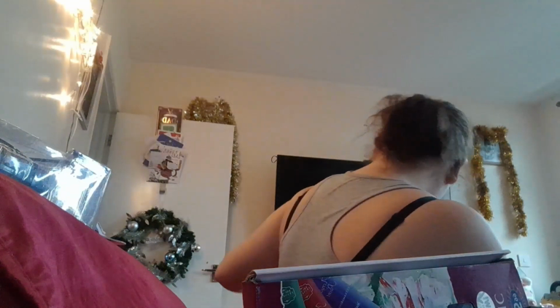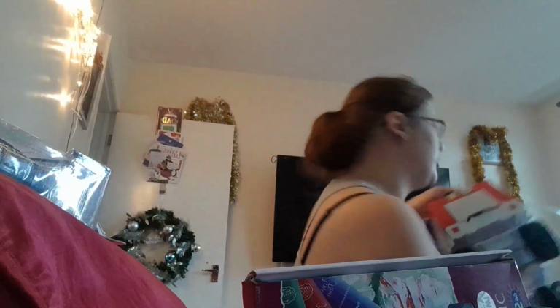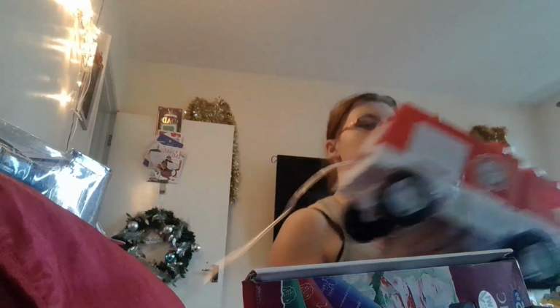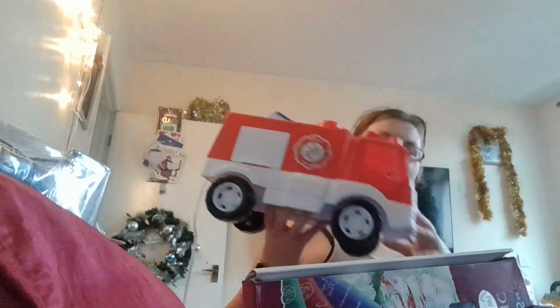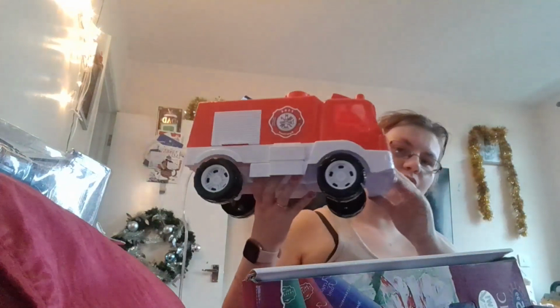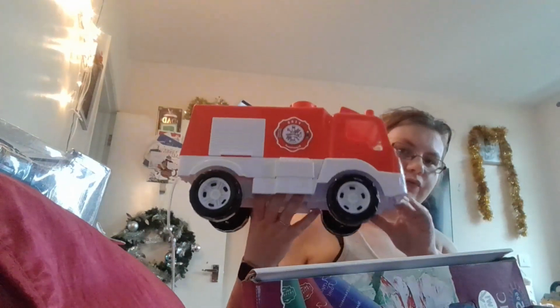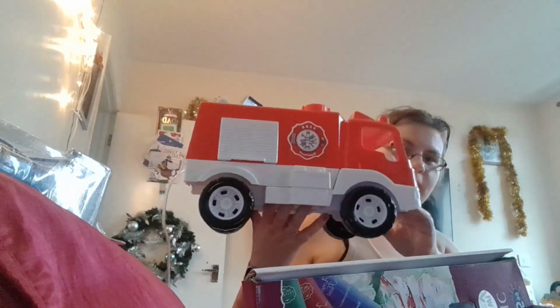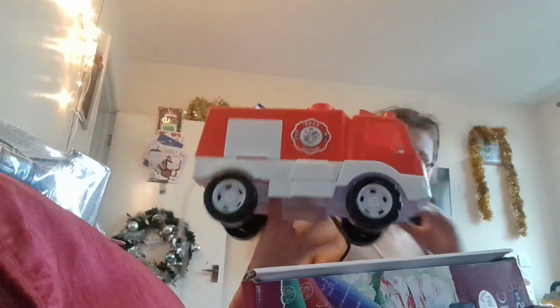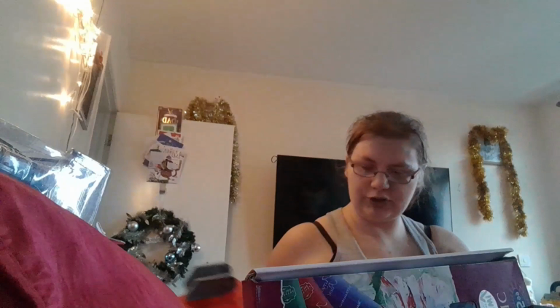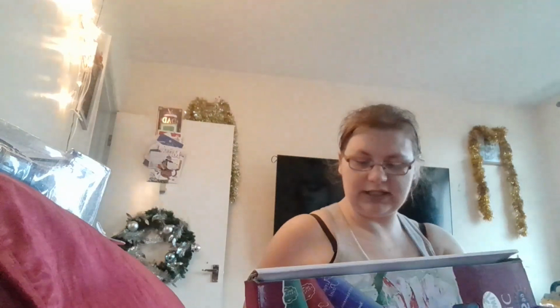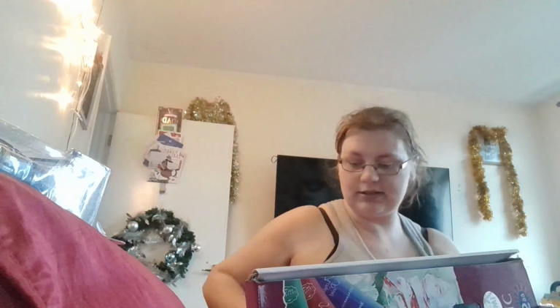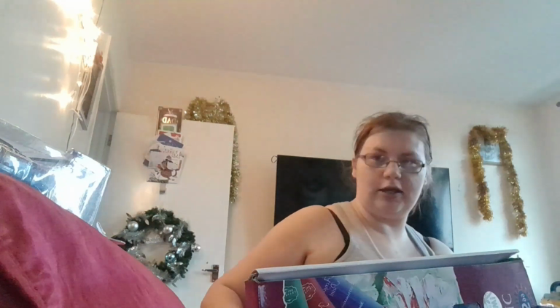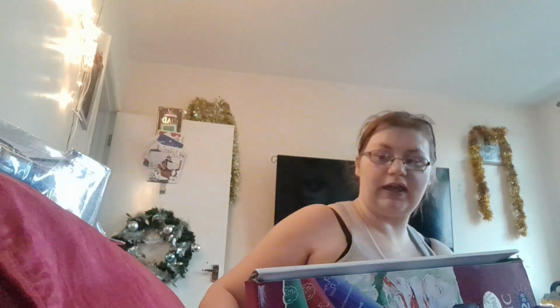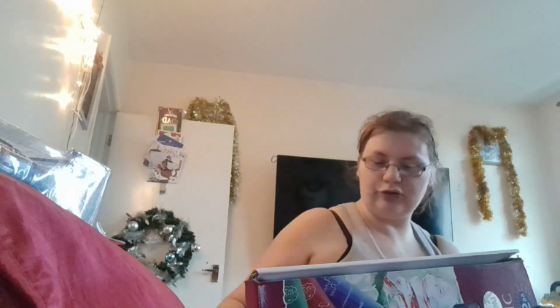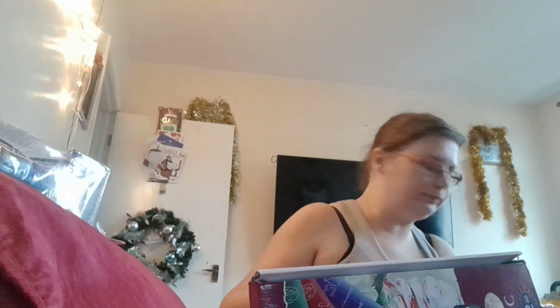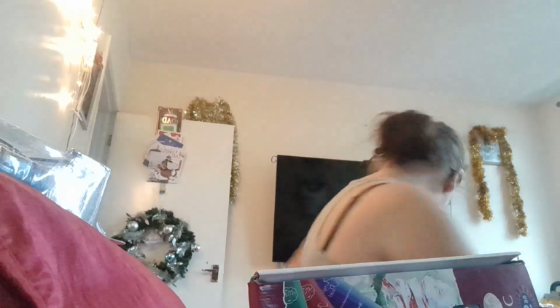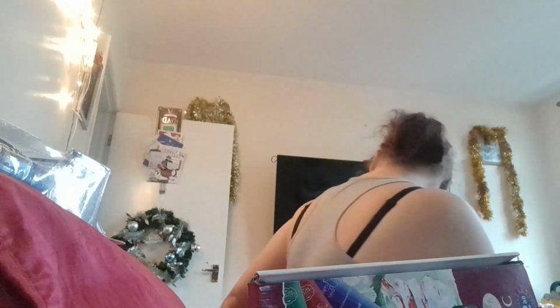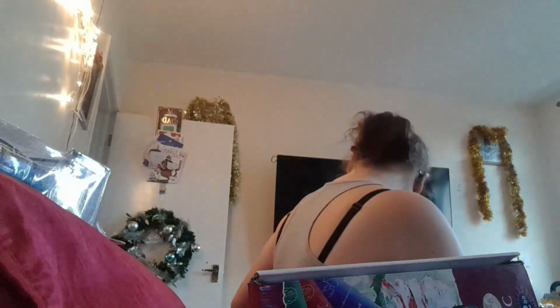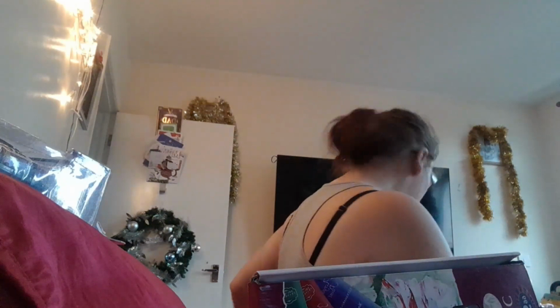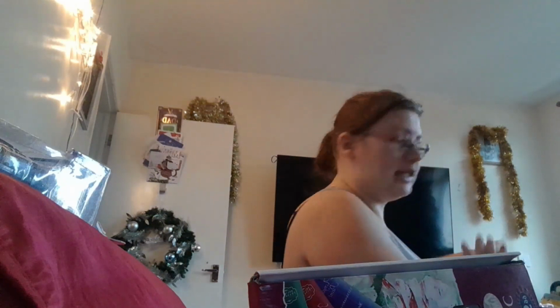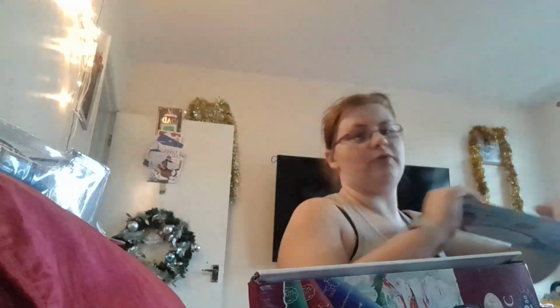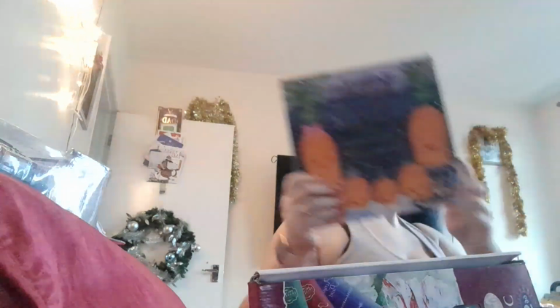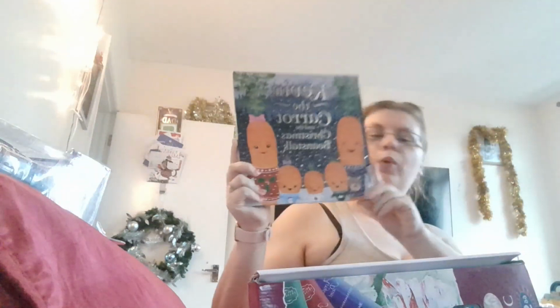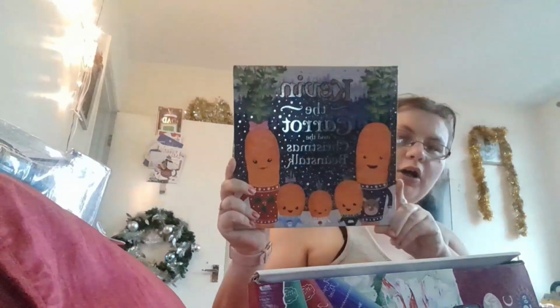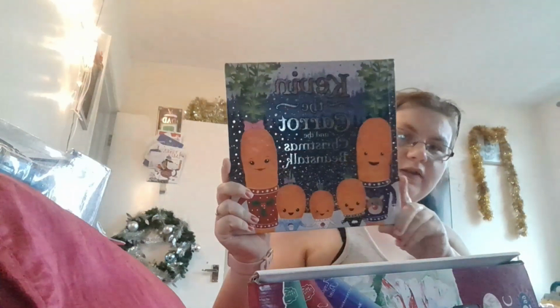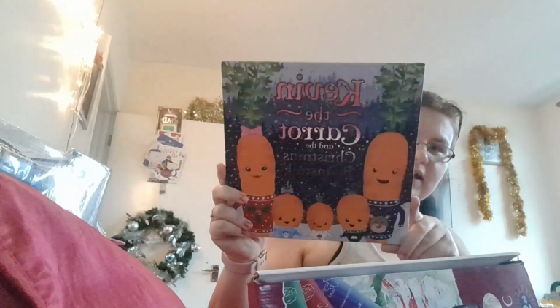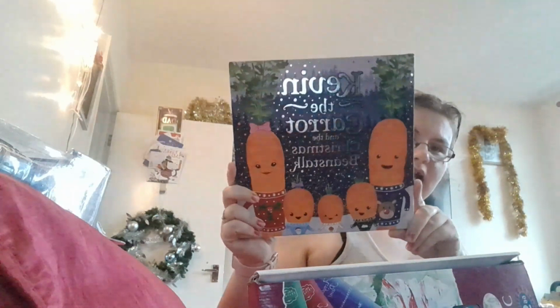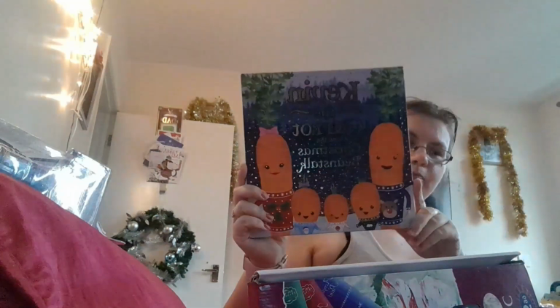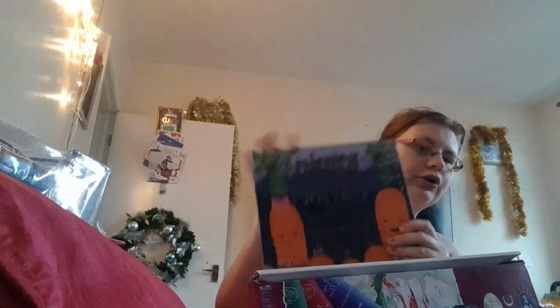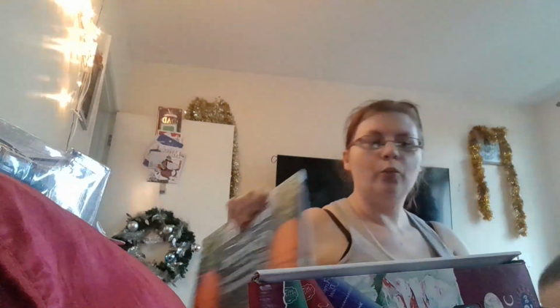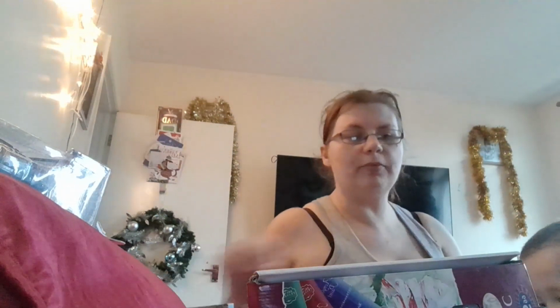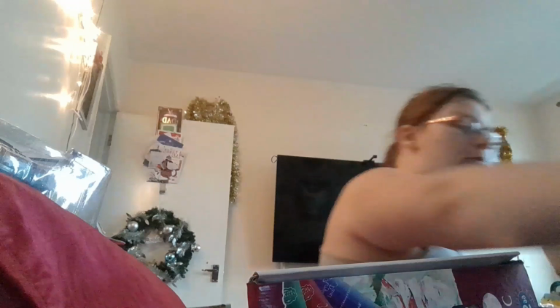William got this fire truck from Sam and Jay. William also got this Kevin the Carrot book - I'll show them in a minute.